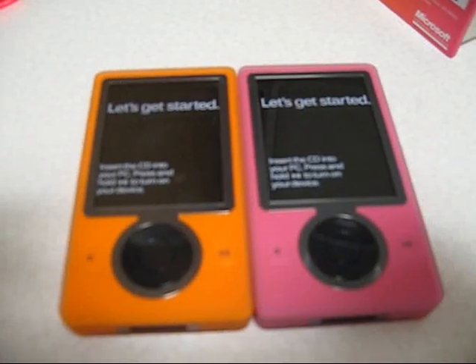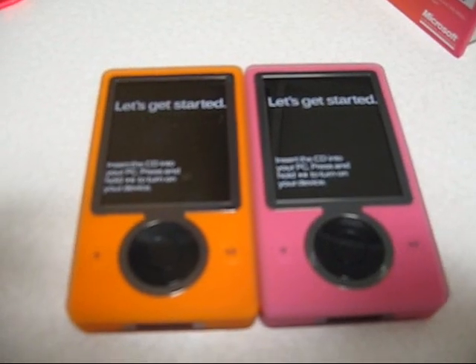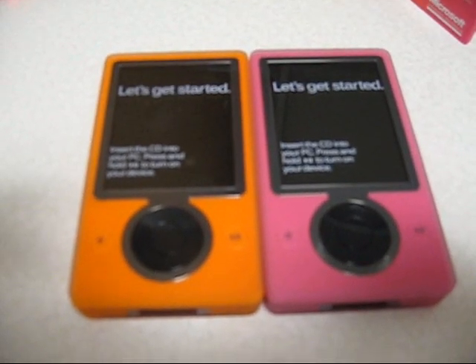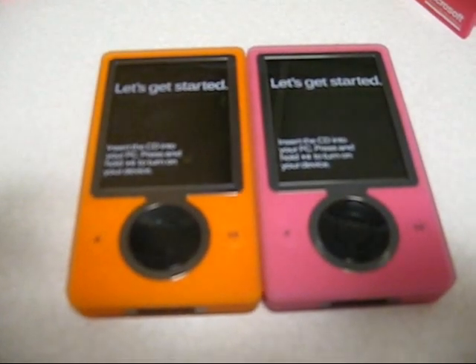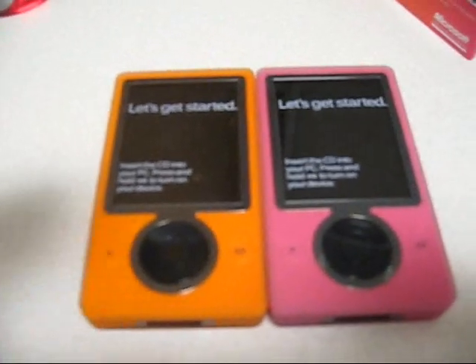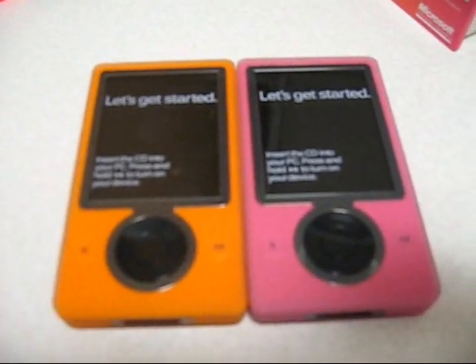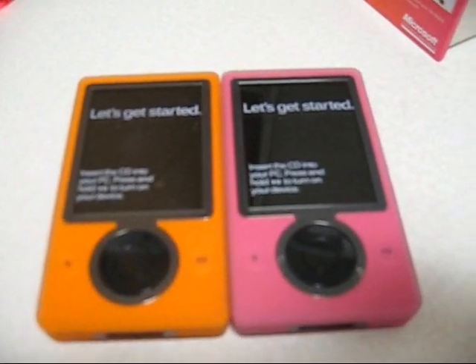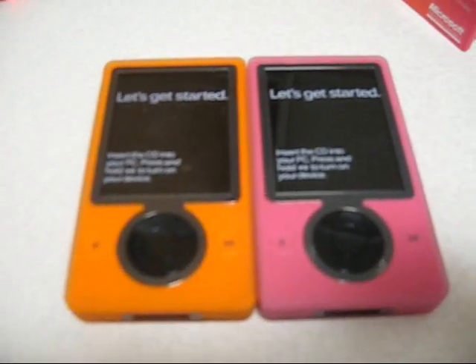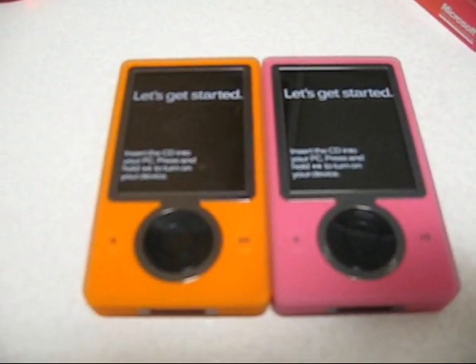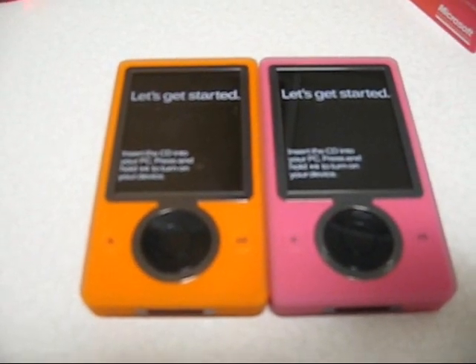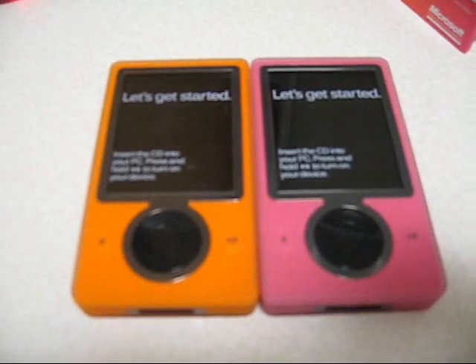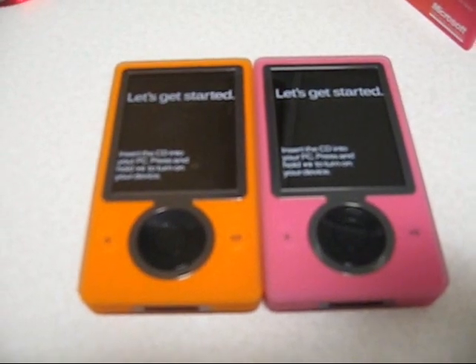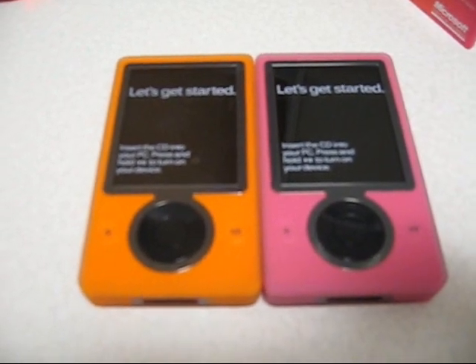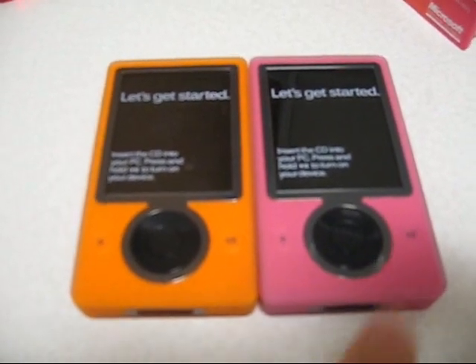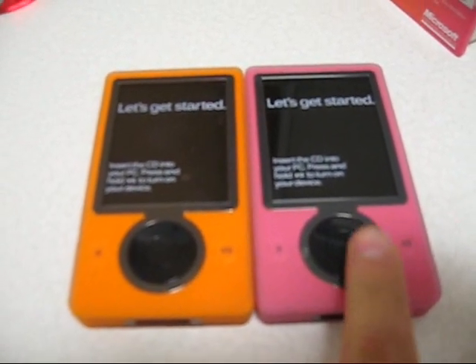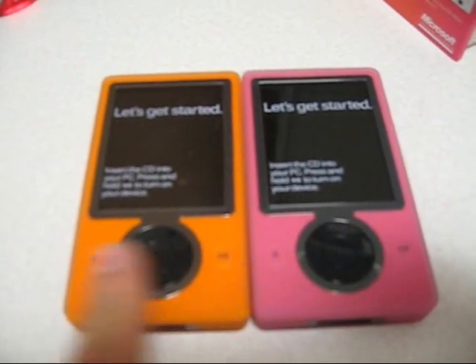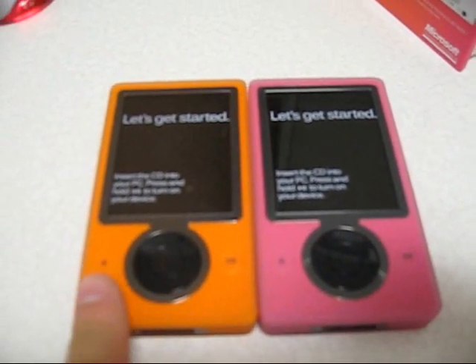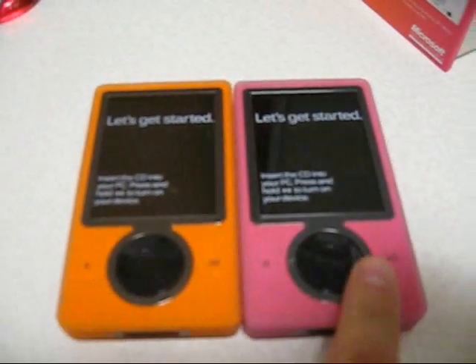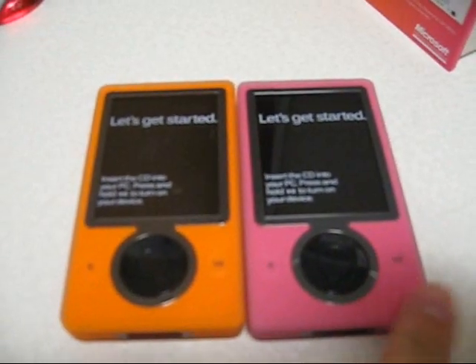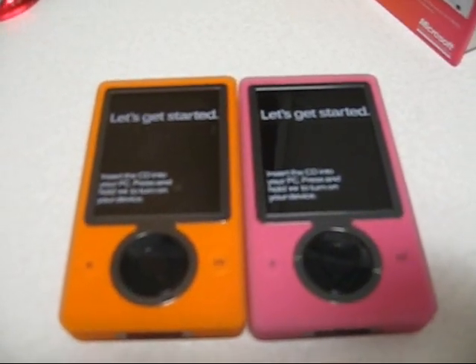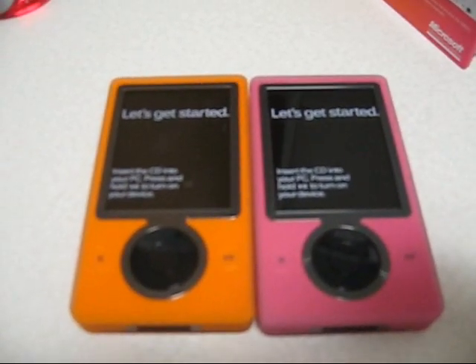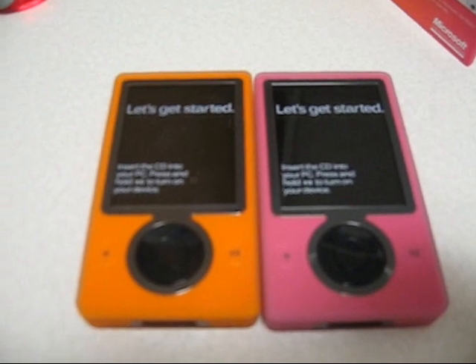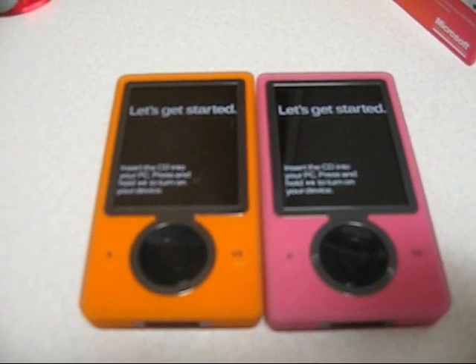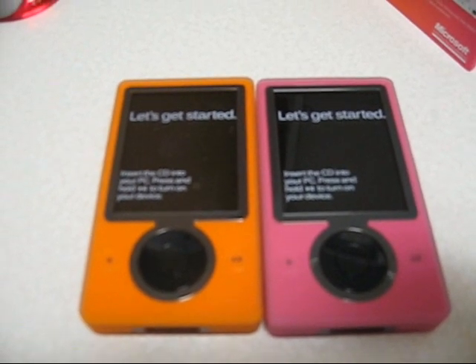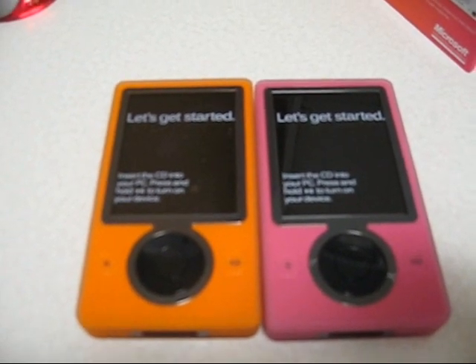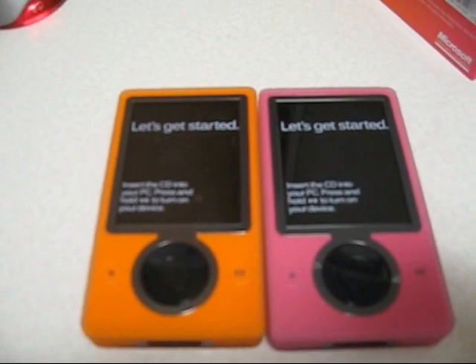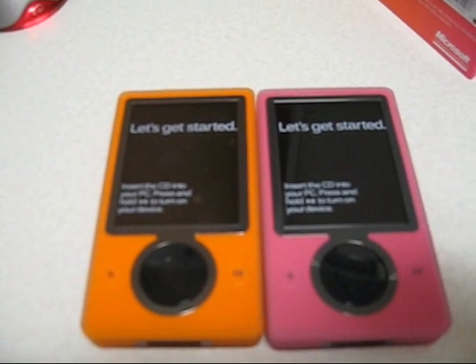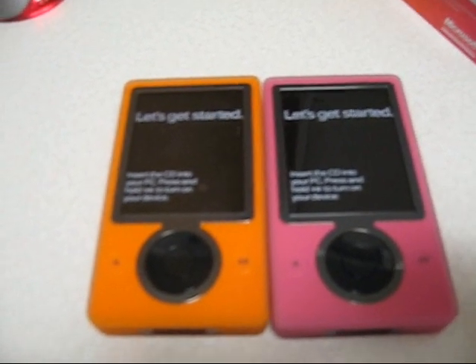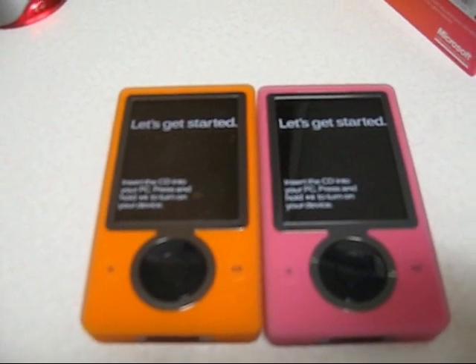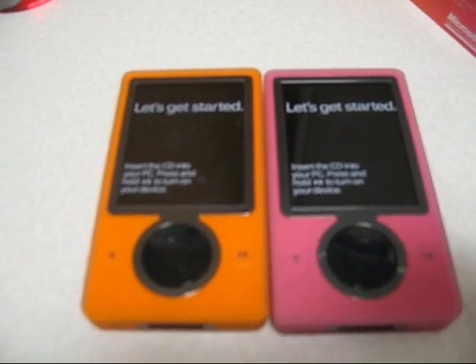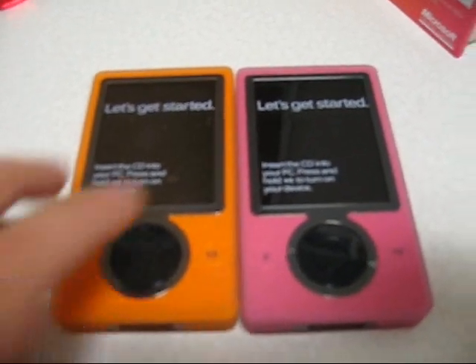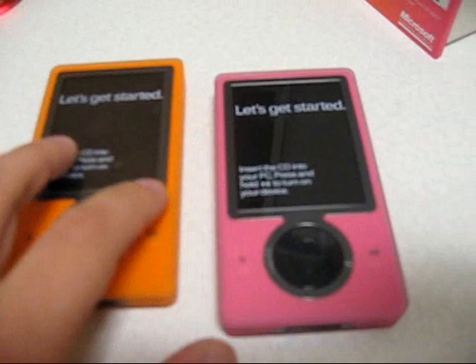Hey again, it's Cesar from Zune Insider, and I have here side-by-side both the orange and the magenta Zune devices. Hopefully you can see it with the light in my office — it's just a basic fluorescent light that I wanted to show you.